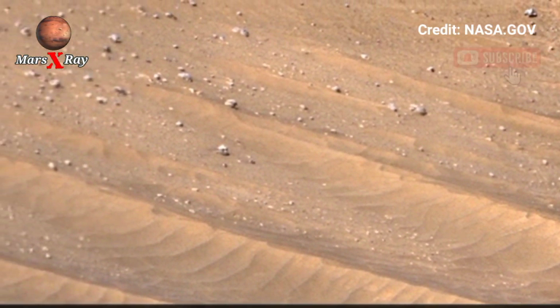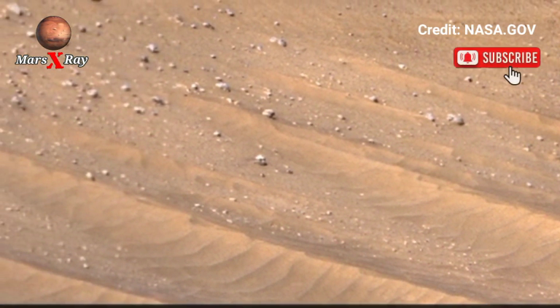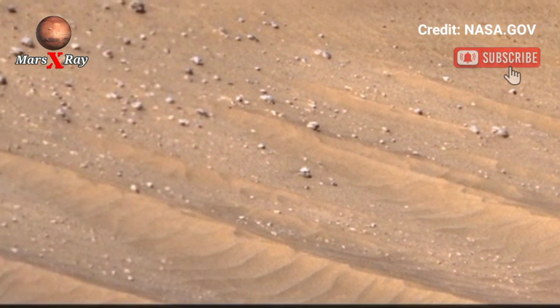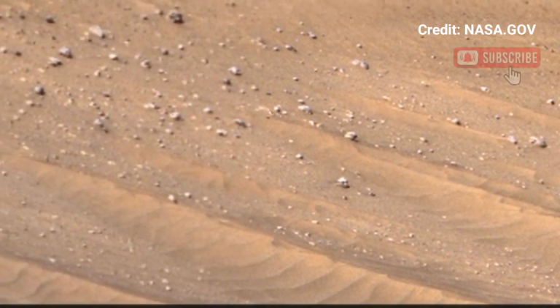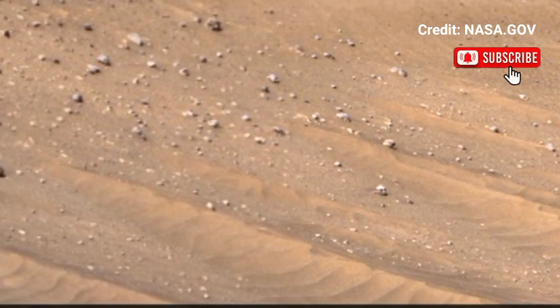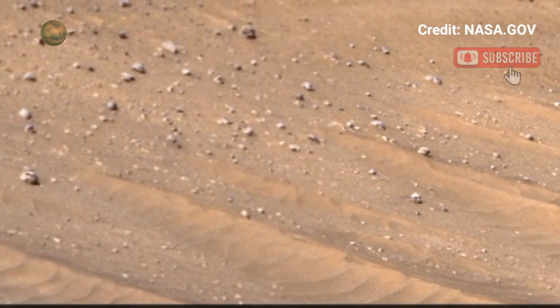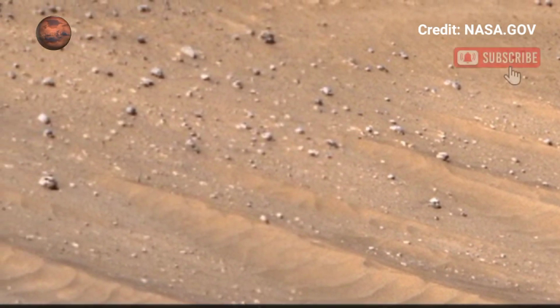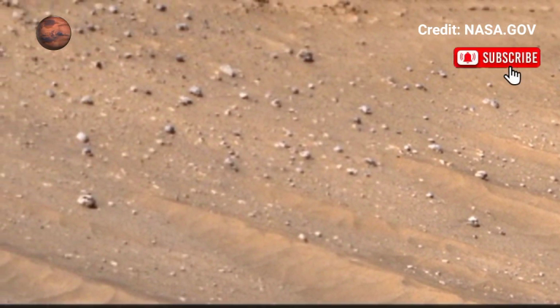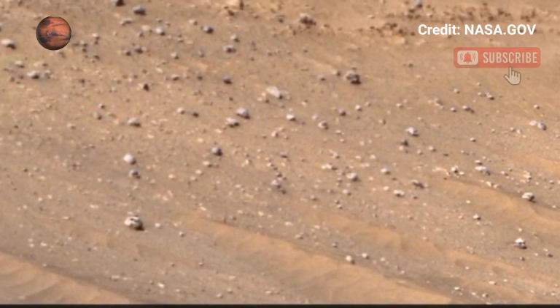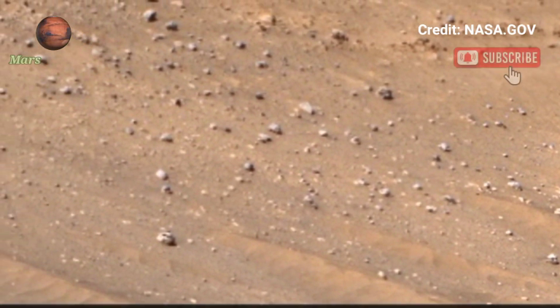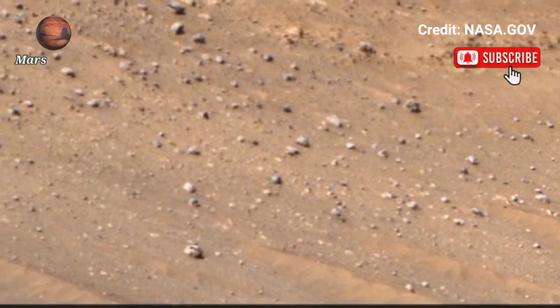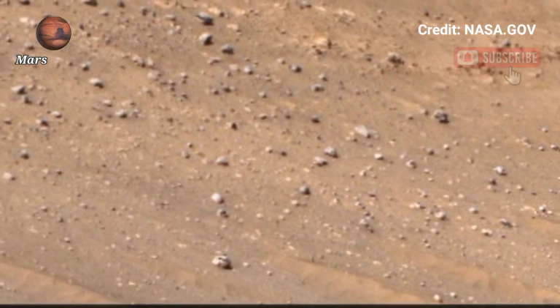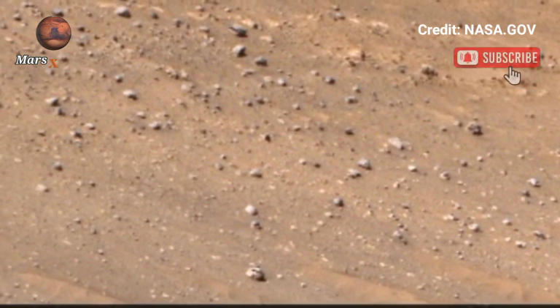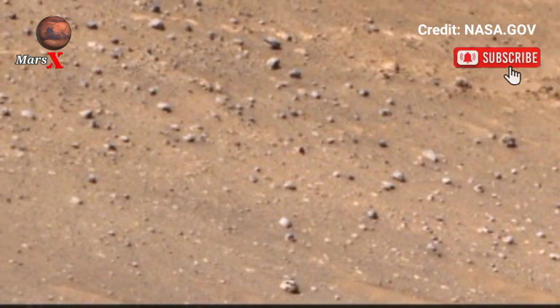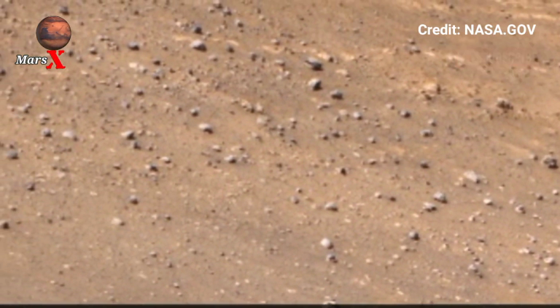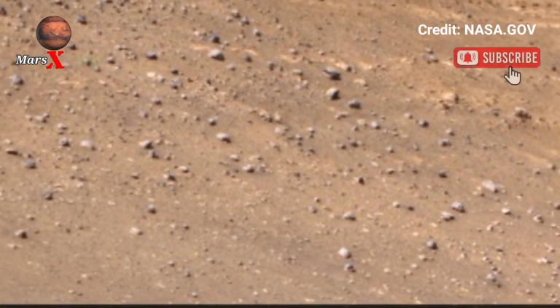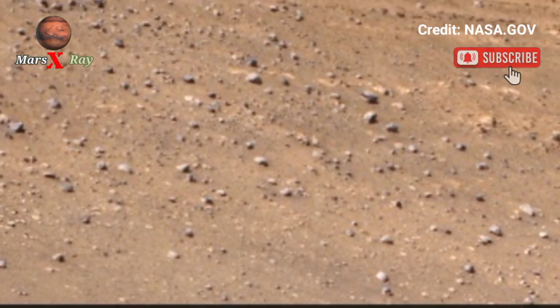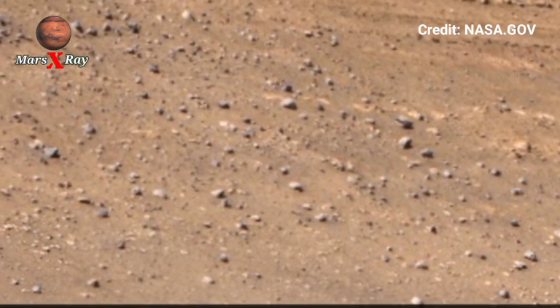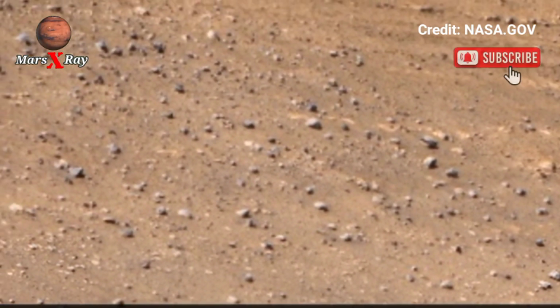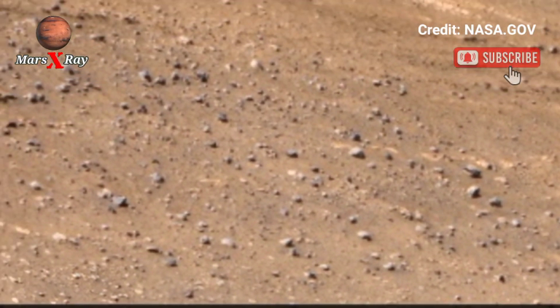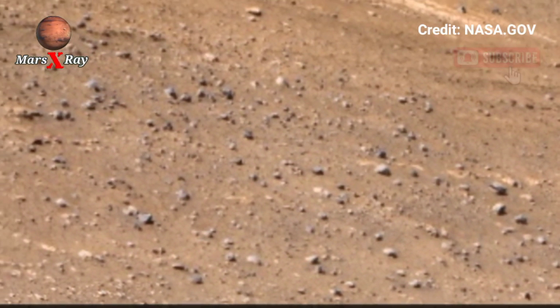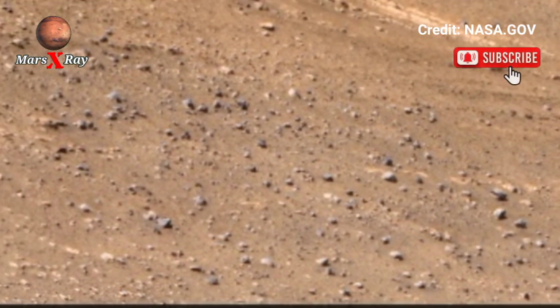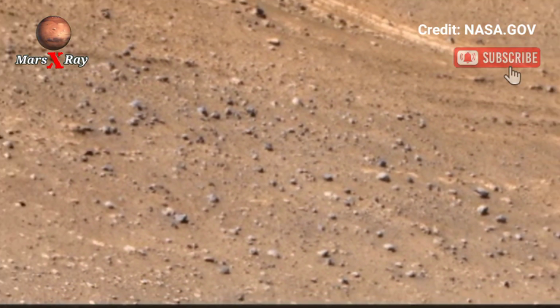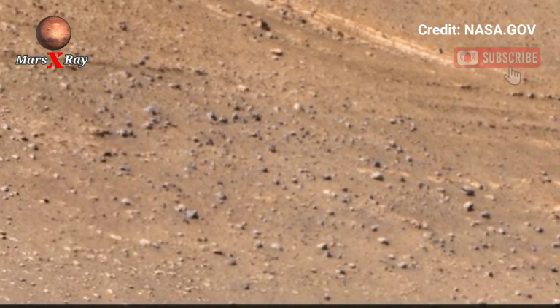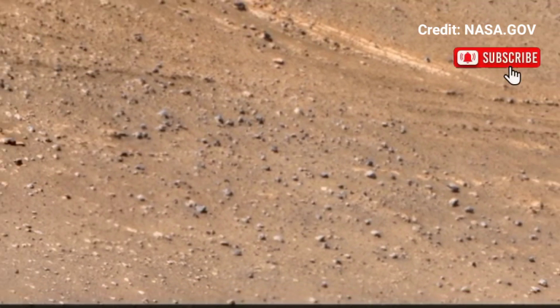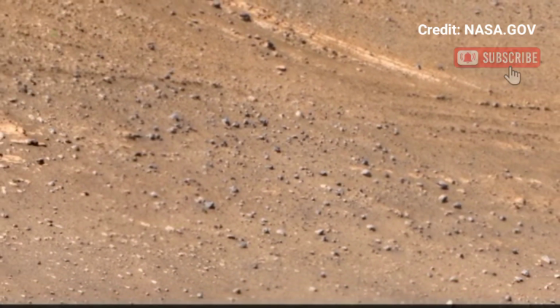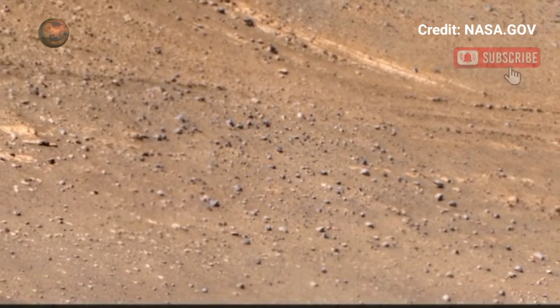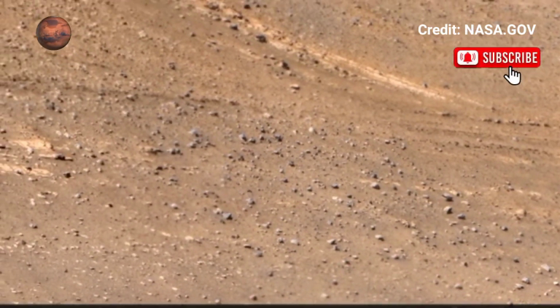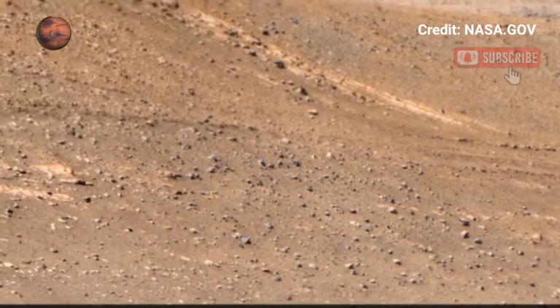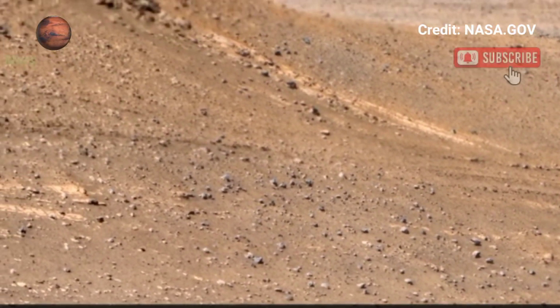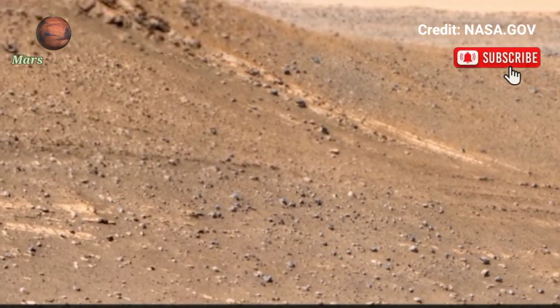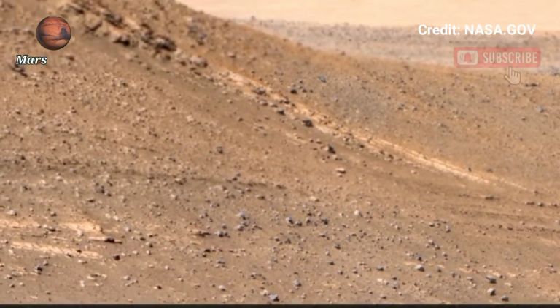Join us in unveiling the secrets of the Mars planet. Hit the subscribe button for more special discoveries.